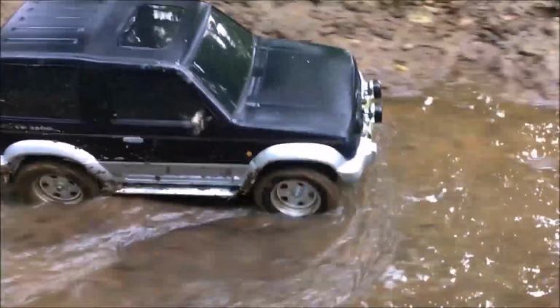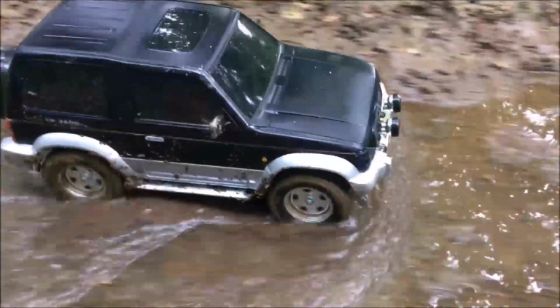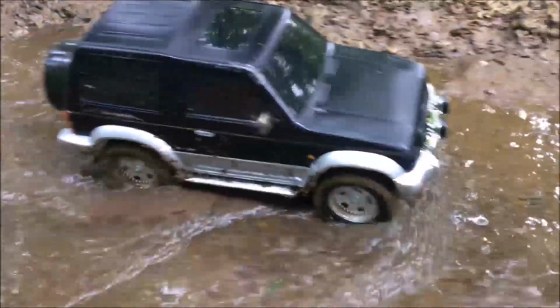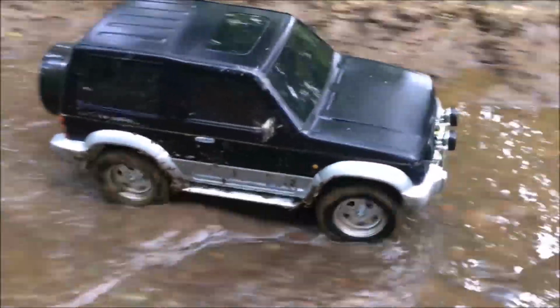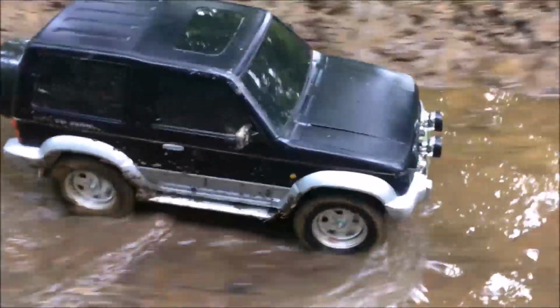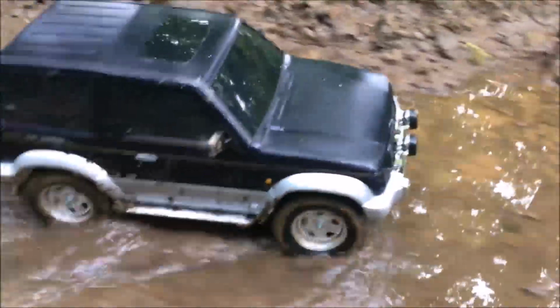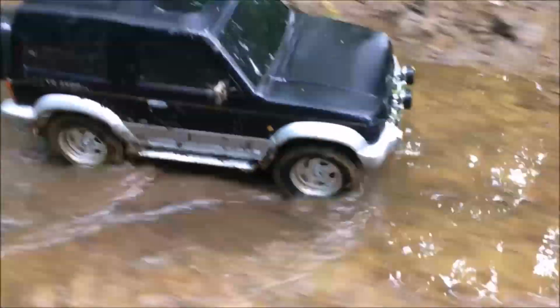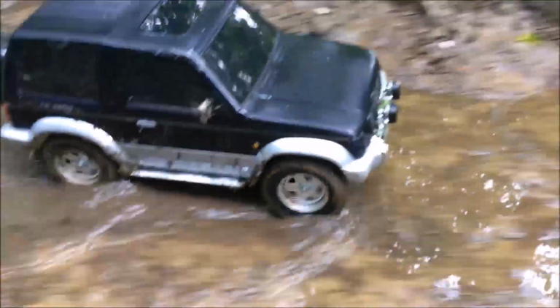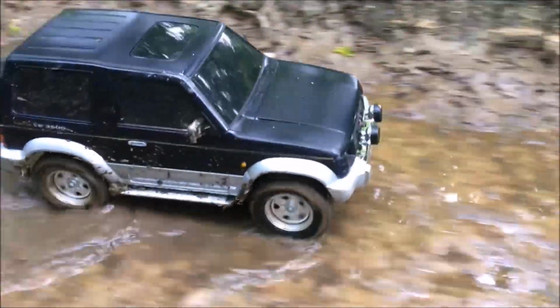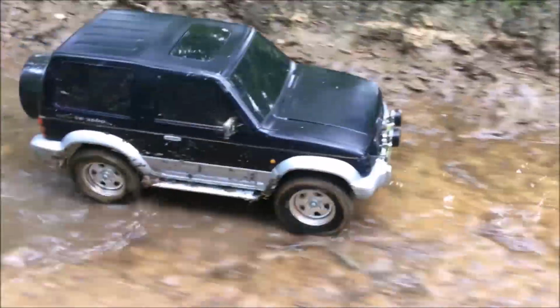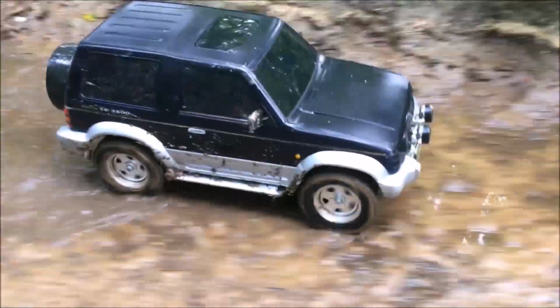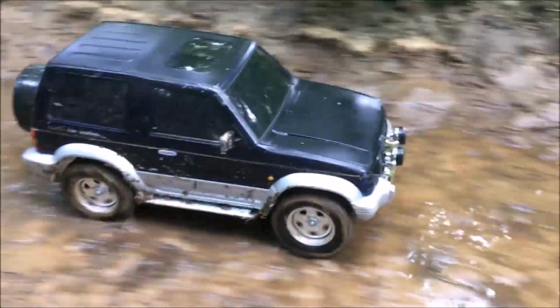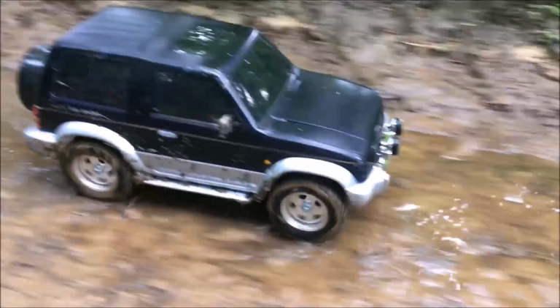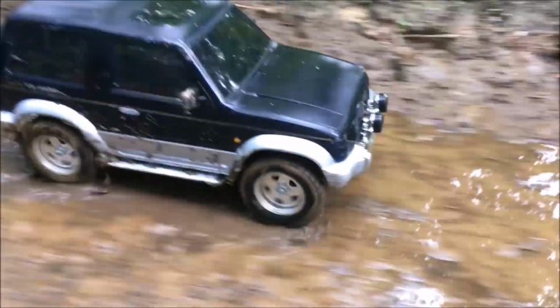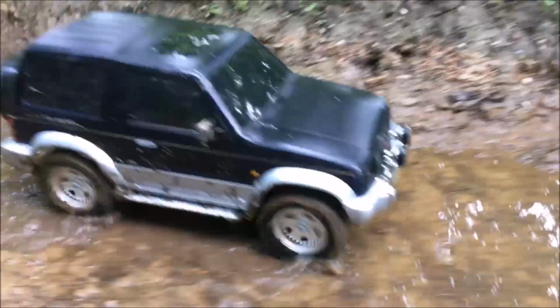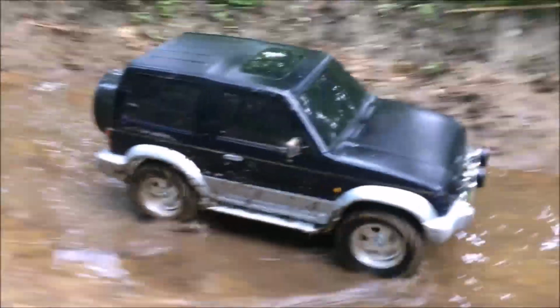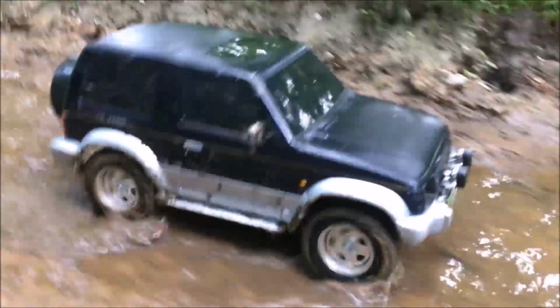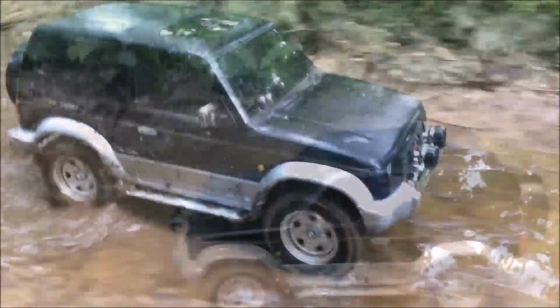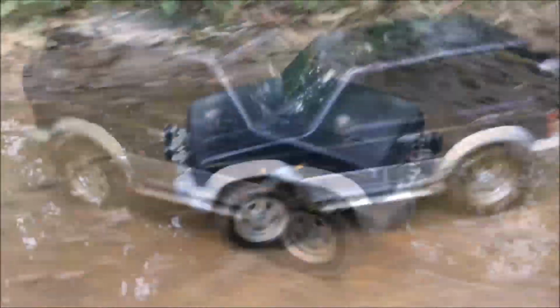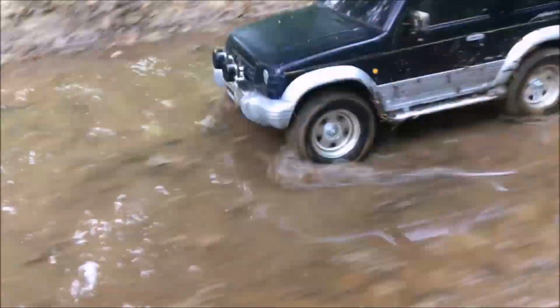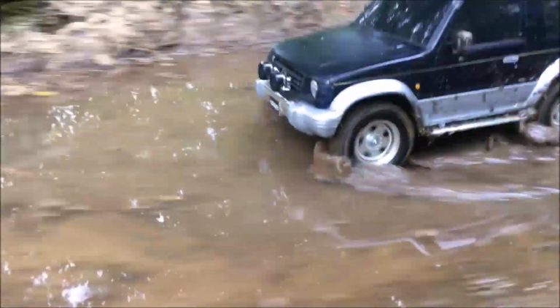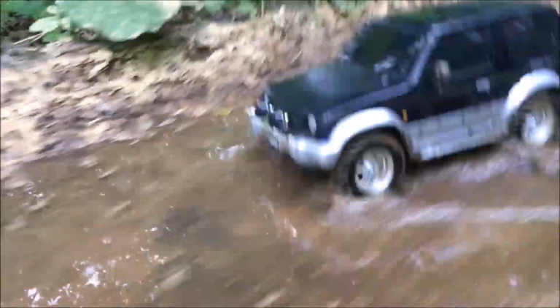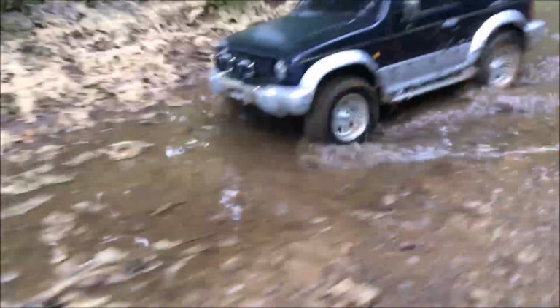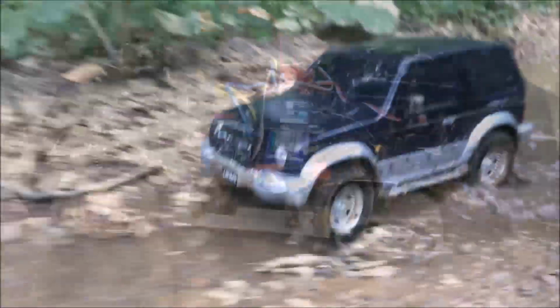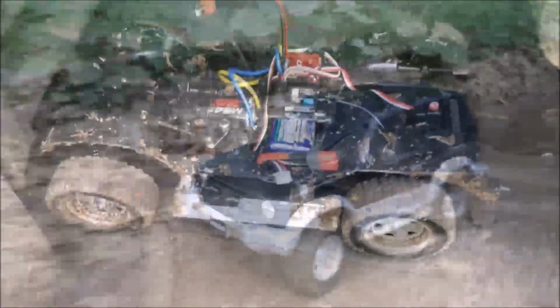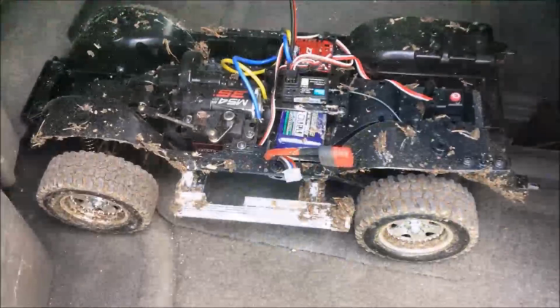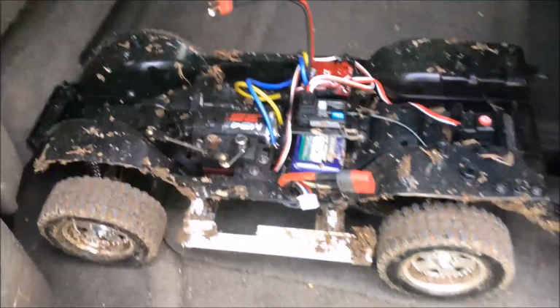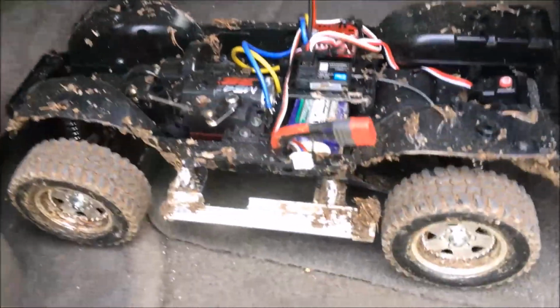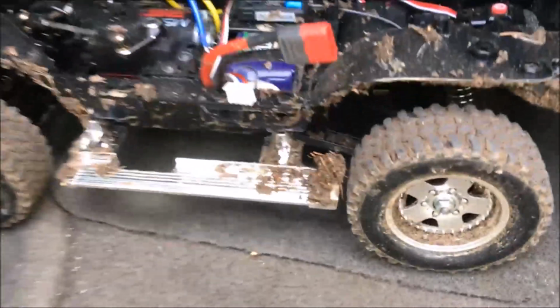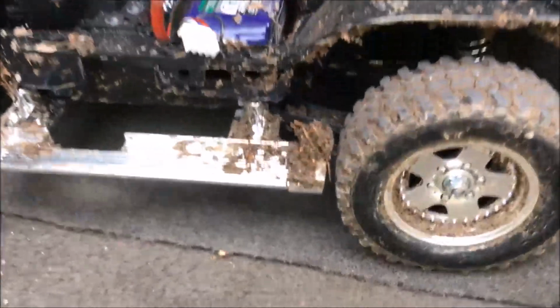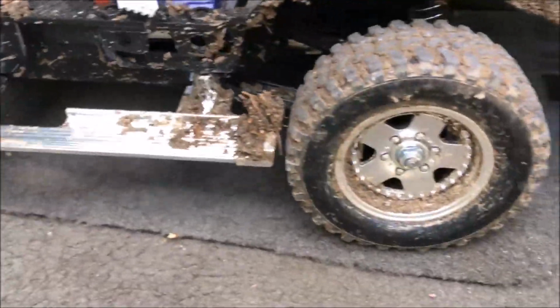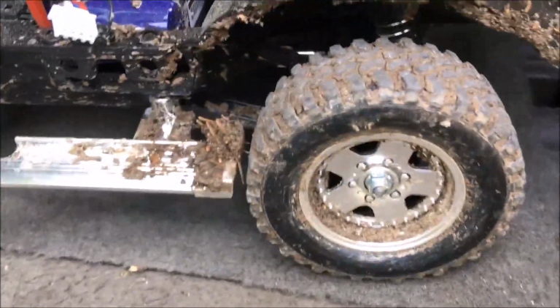If you plan on running your rig in wet conditions, be sure to install waterproof electronics and clean and dry your chassis and body after use. I'll do that off camera.